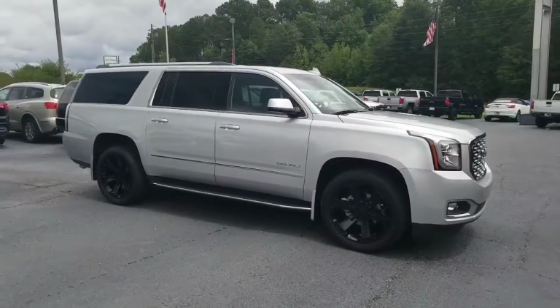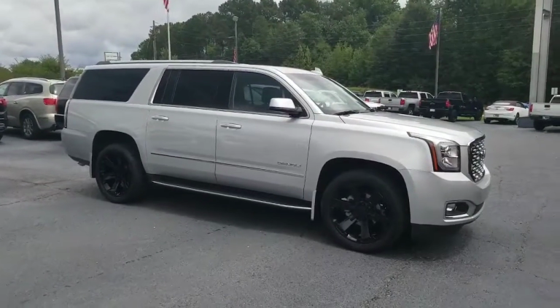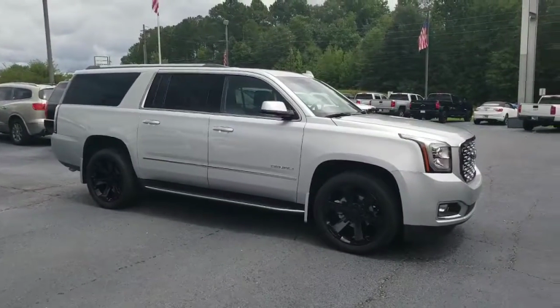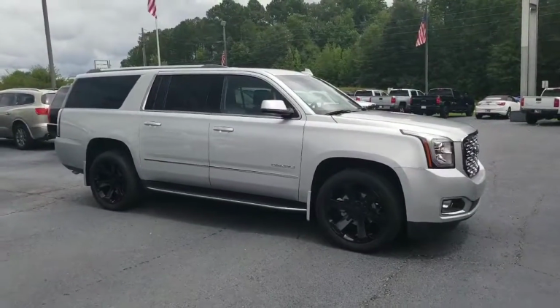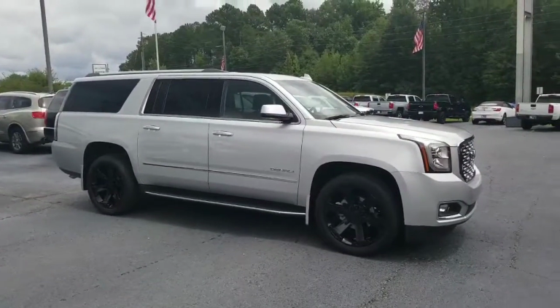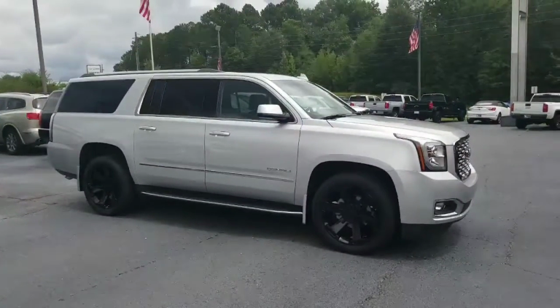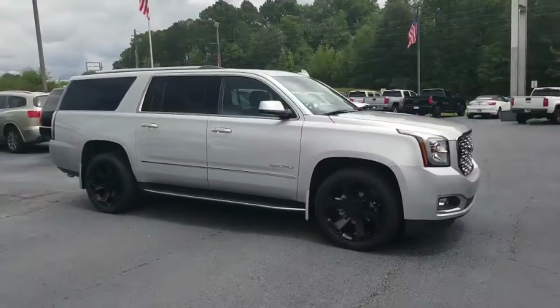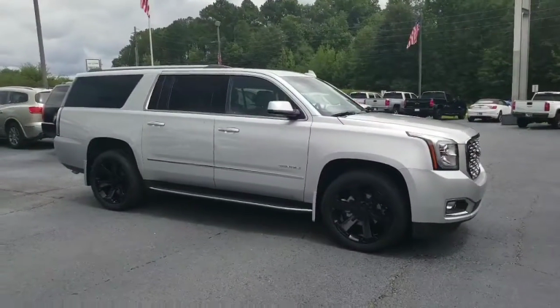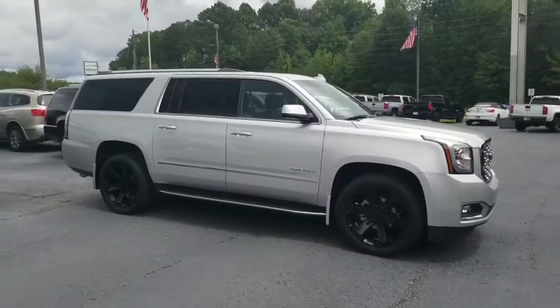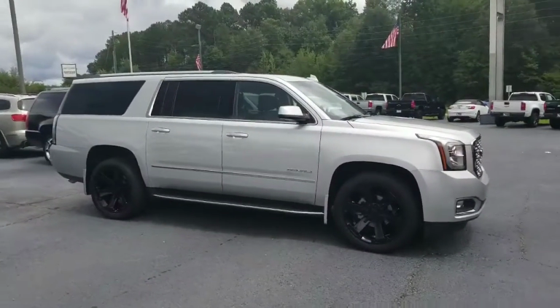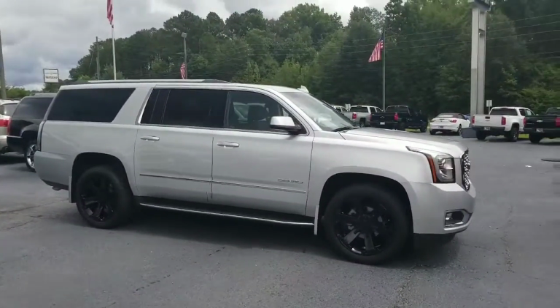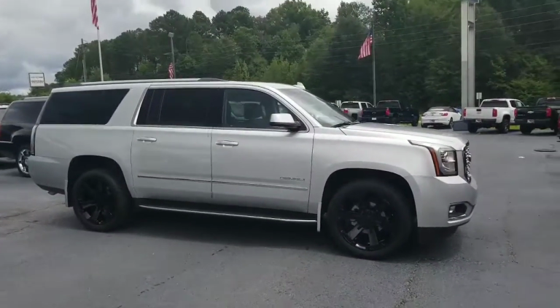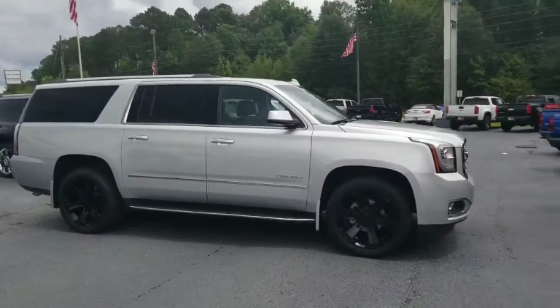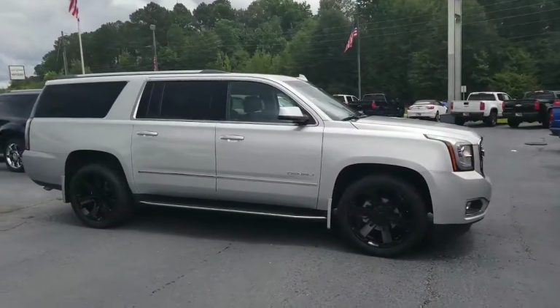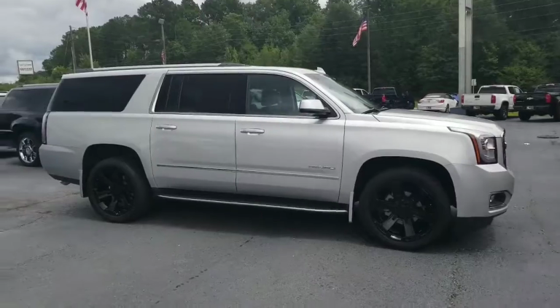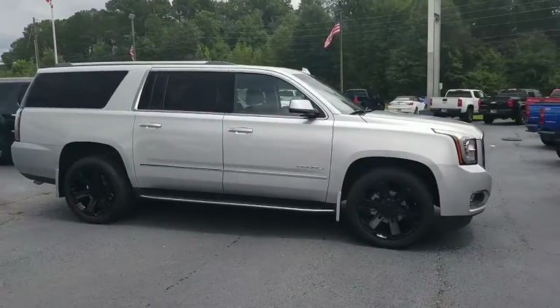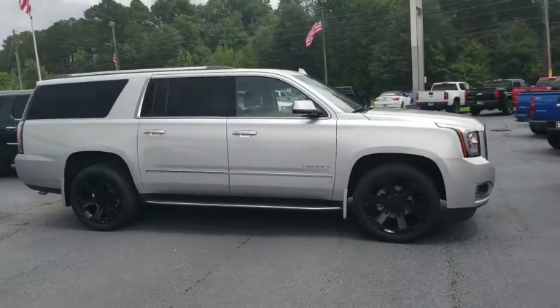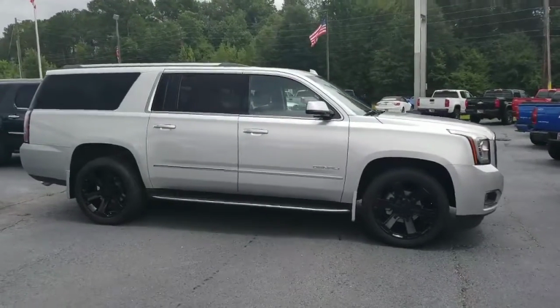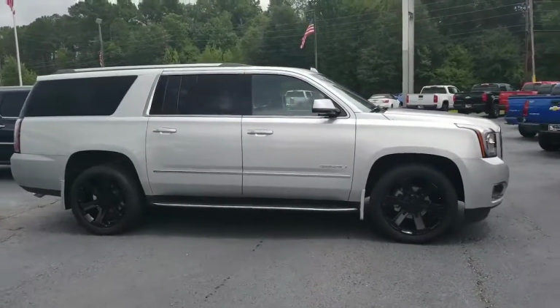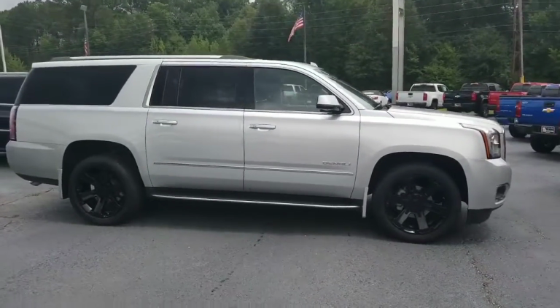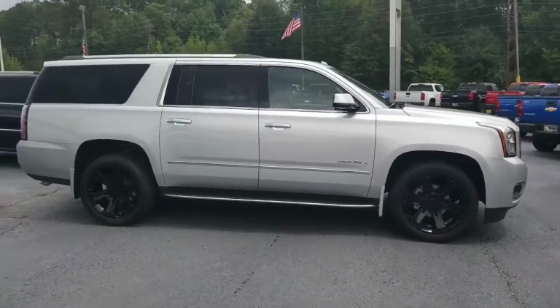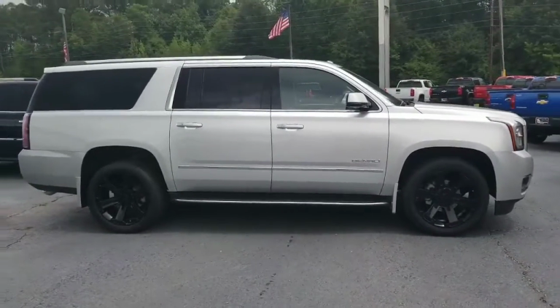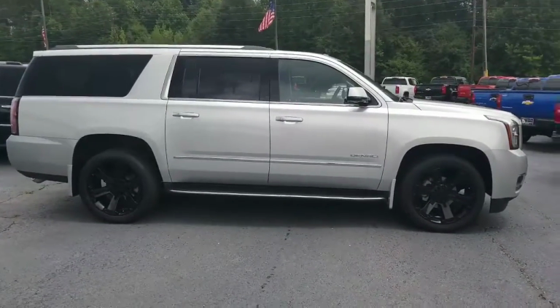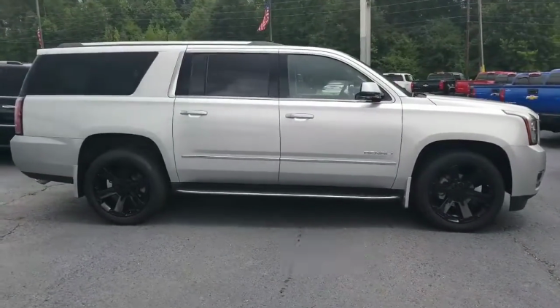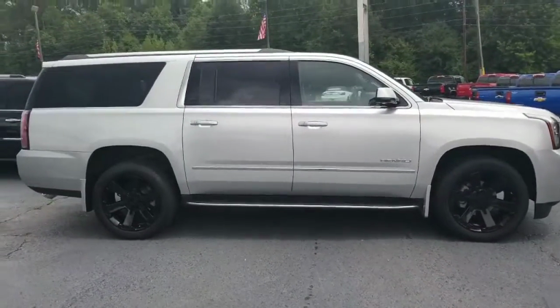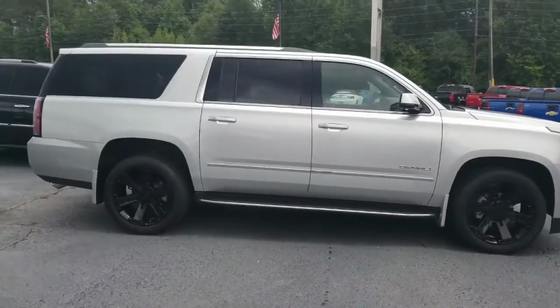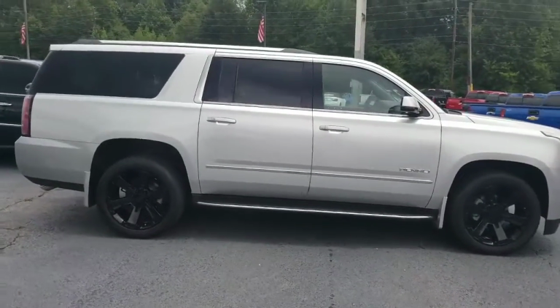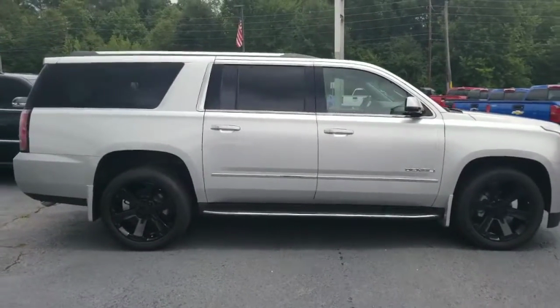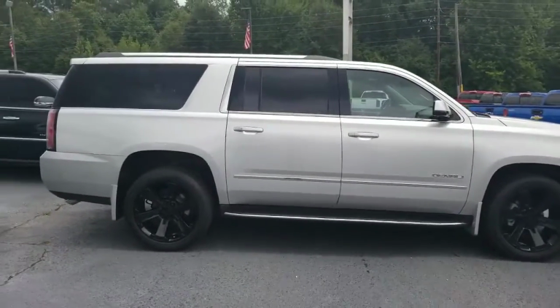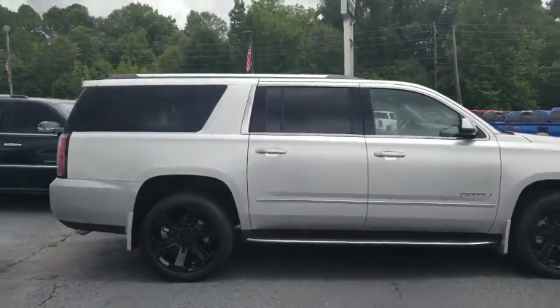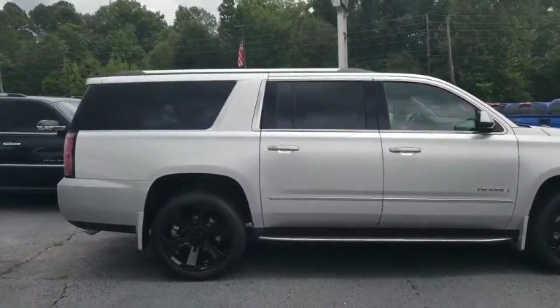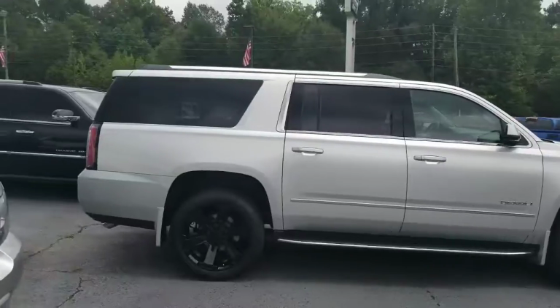Hey Mr. Harrell, it's Brett over here at Jimmy Brett's Chevrolet. Here is the 2018 GMC Yukon XL Denali with the black rims that you called and inquired about.